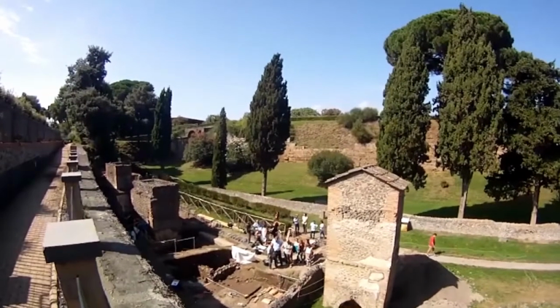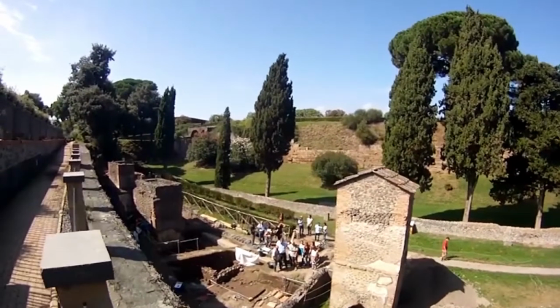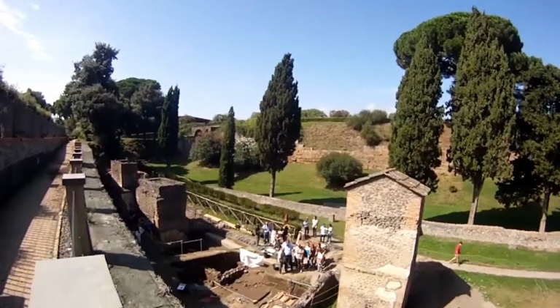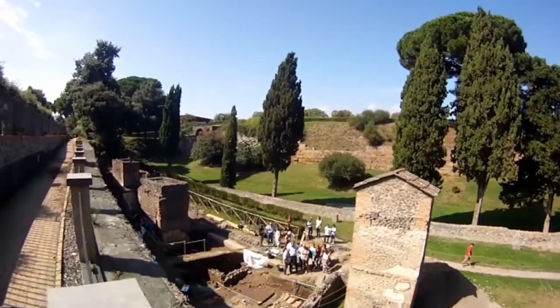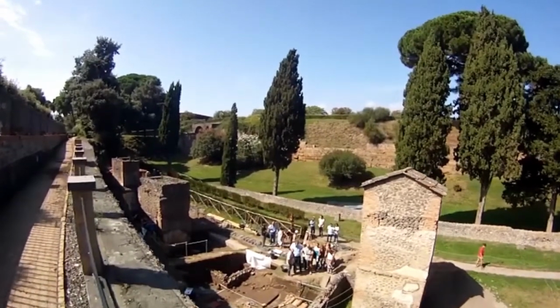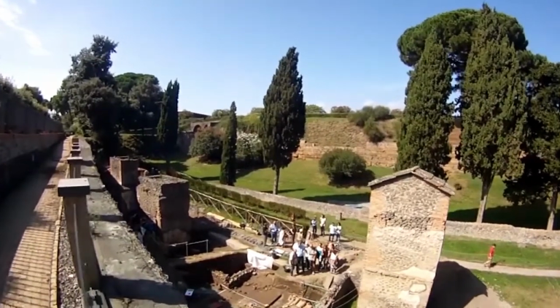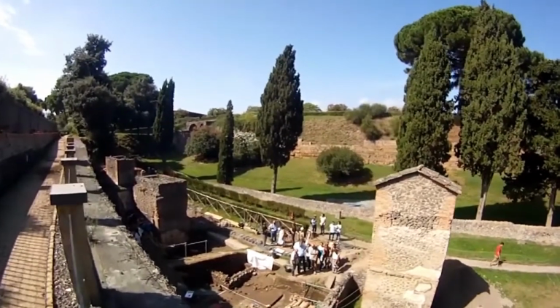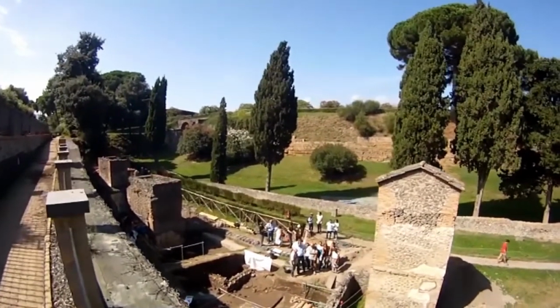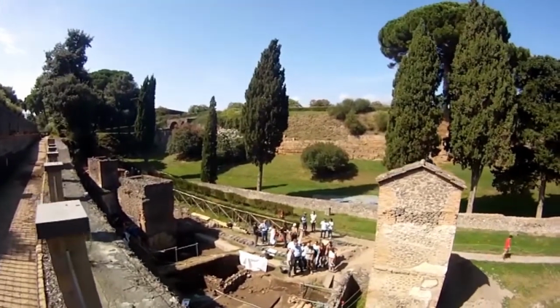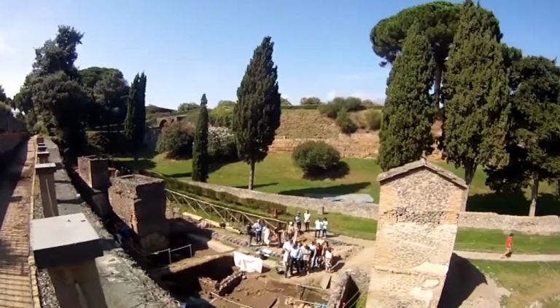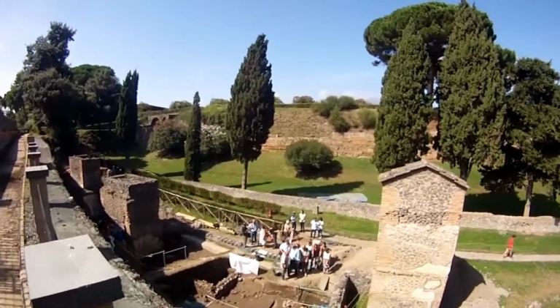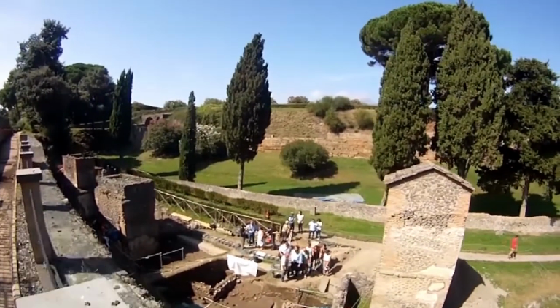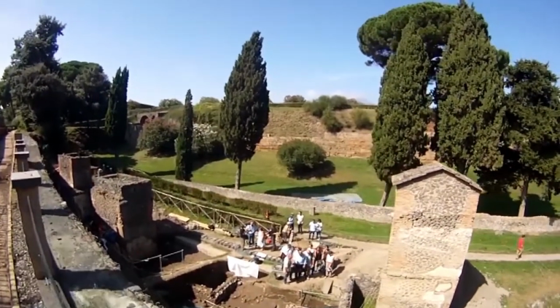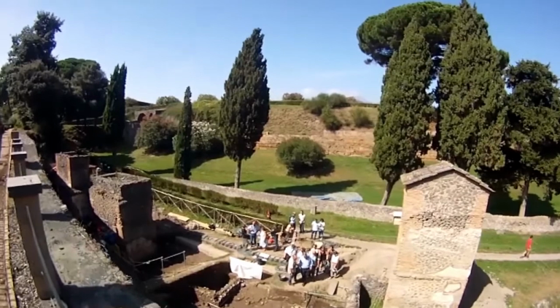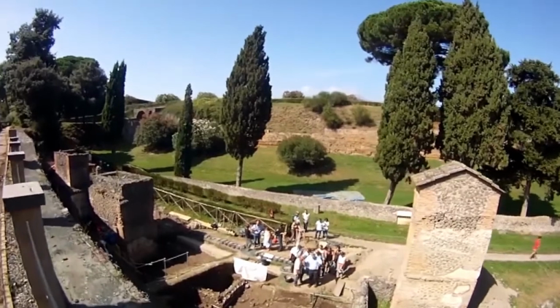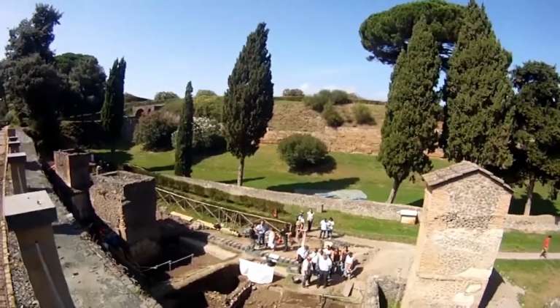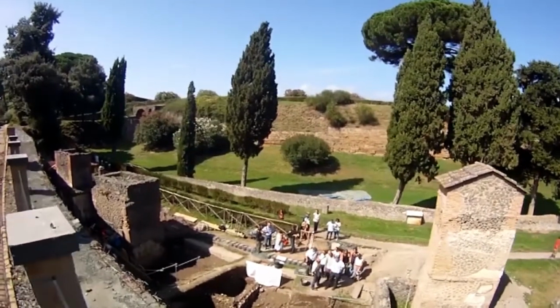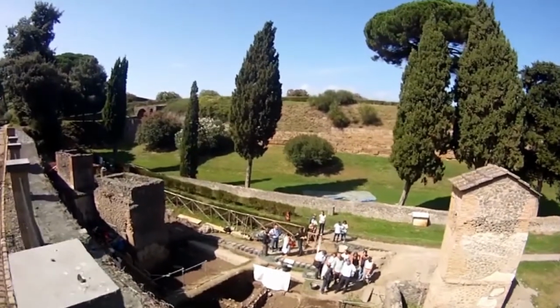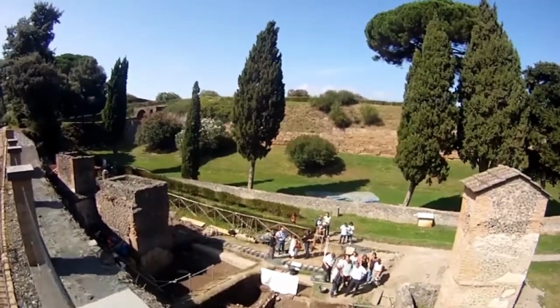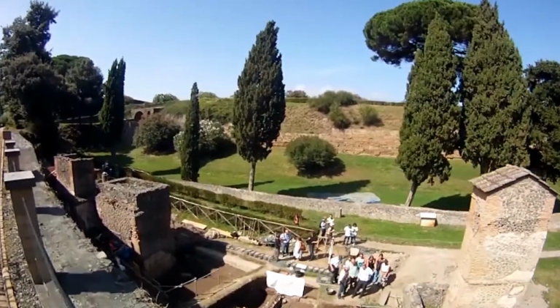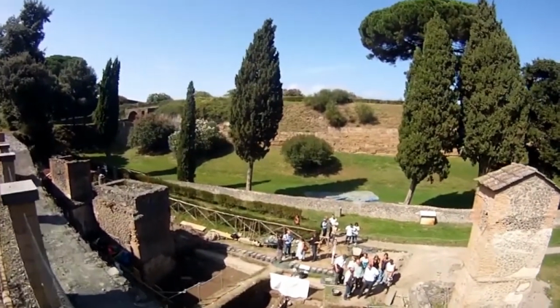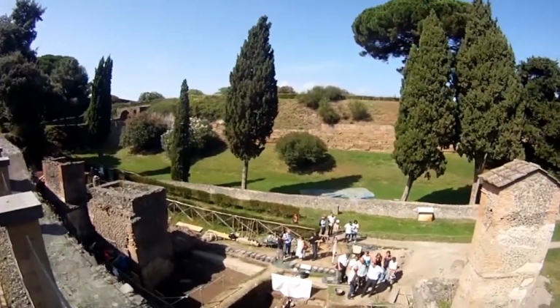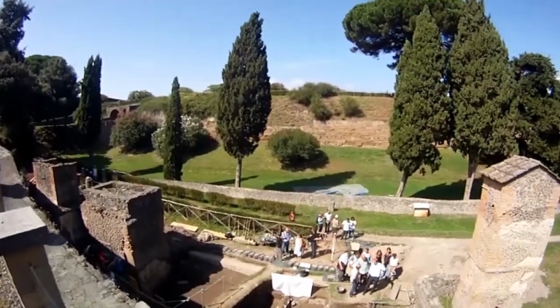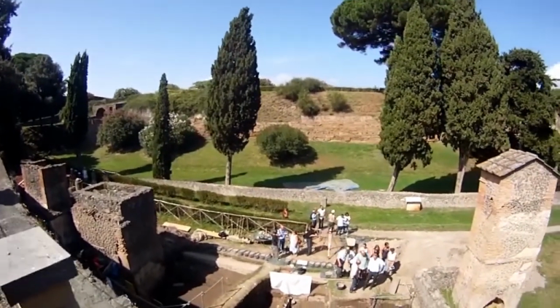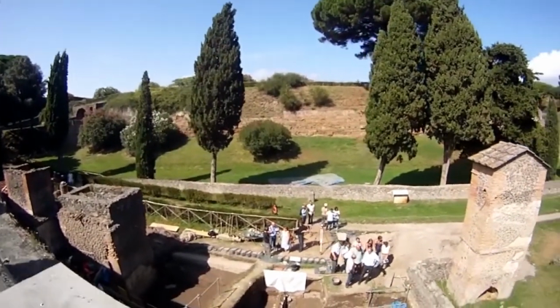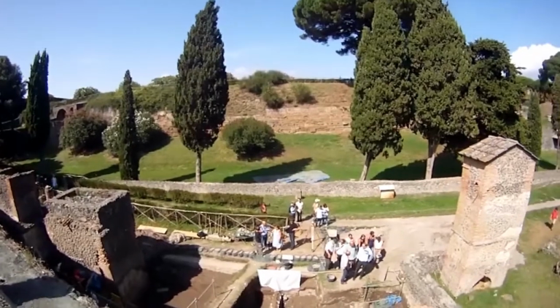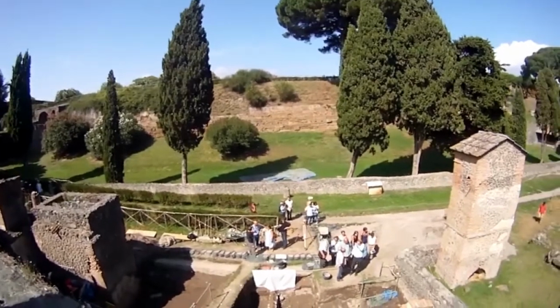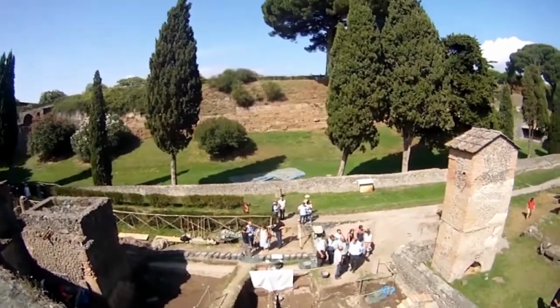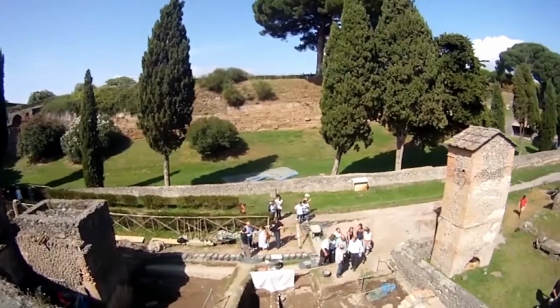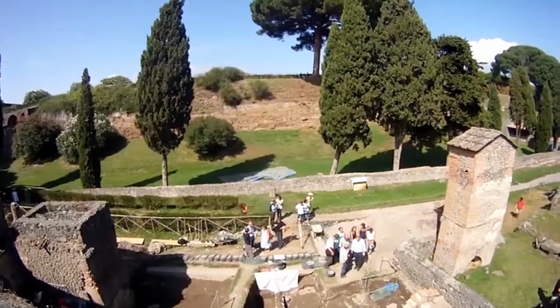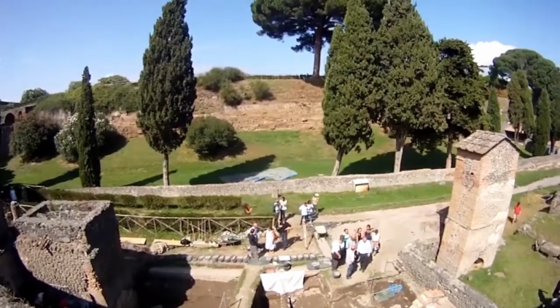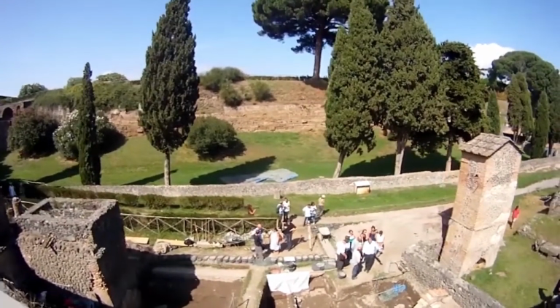The team of researchers is starting its work on the necropolis in front of Porta Nocera, one of the burial sites outside the city walls of Pompeii. Over the next five years, the team will be focusing on the restoration of external plastering and stucco there.